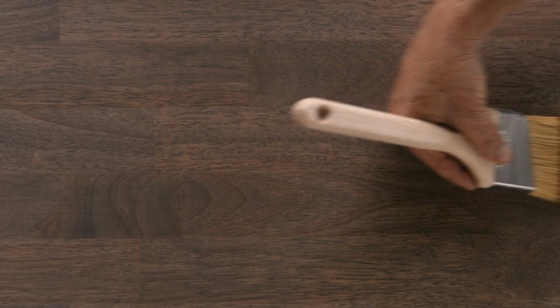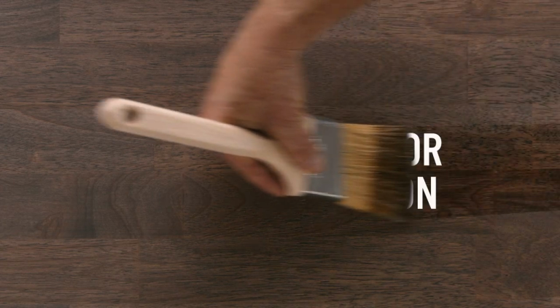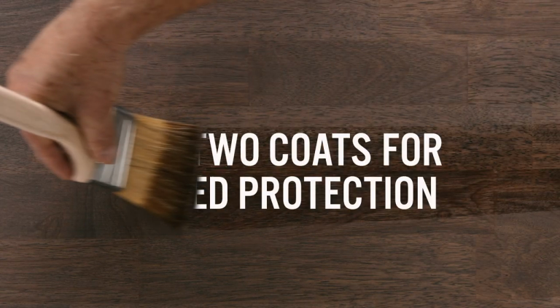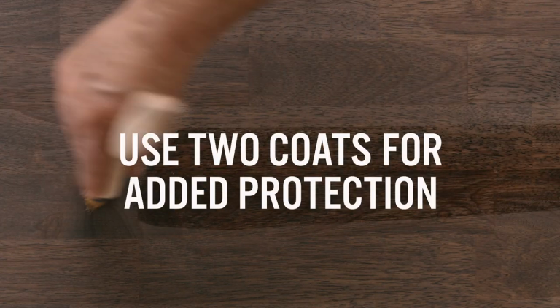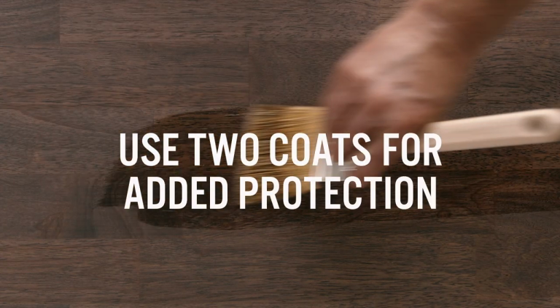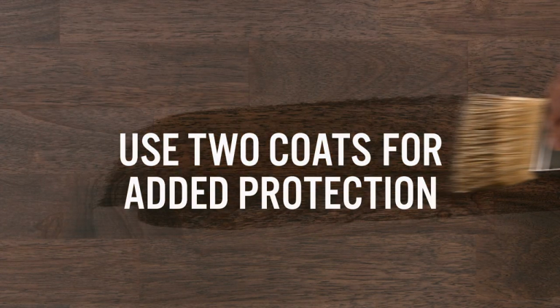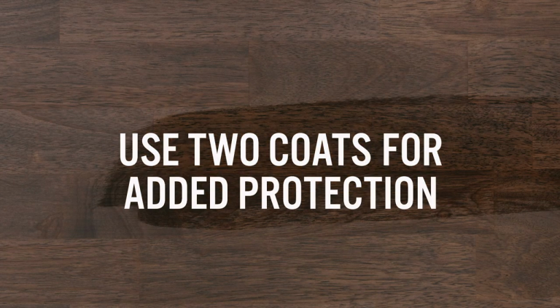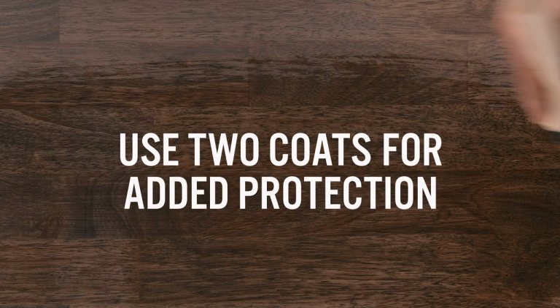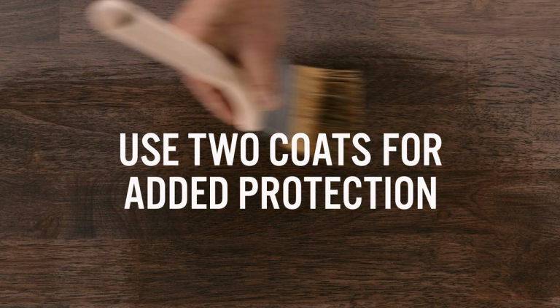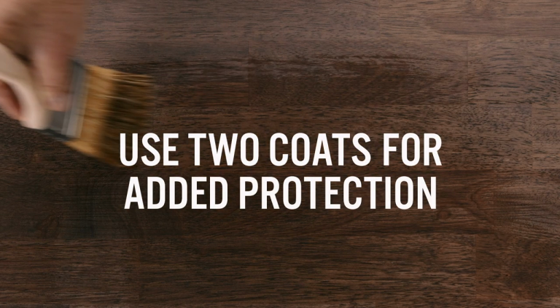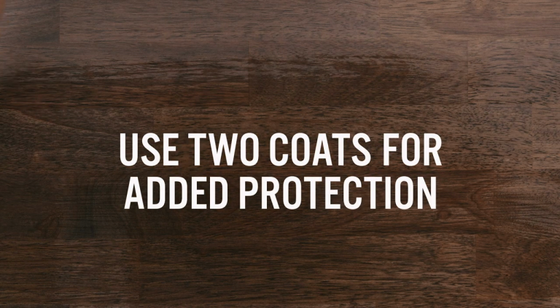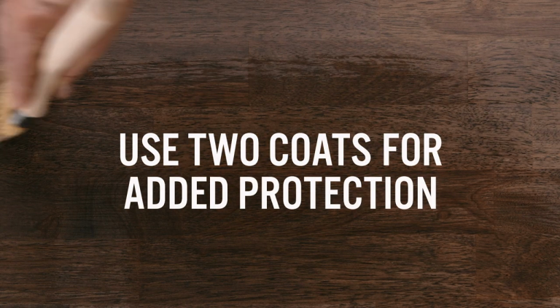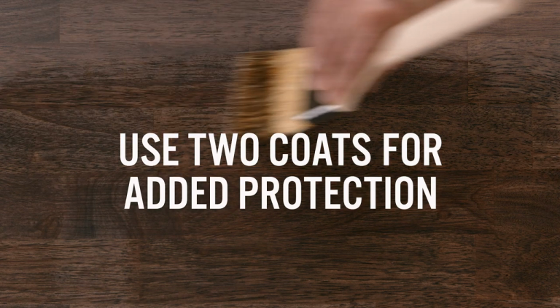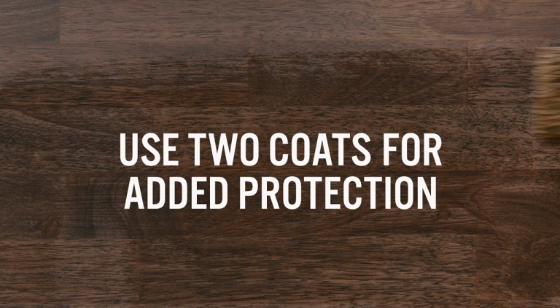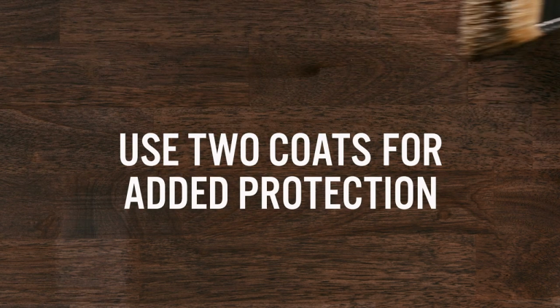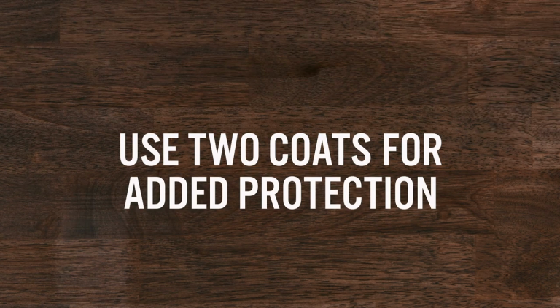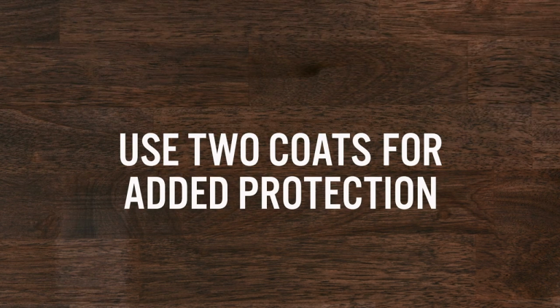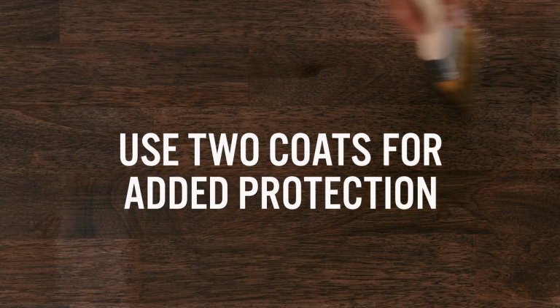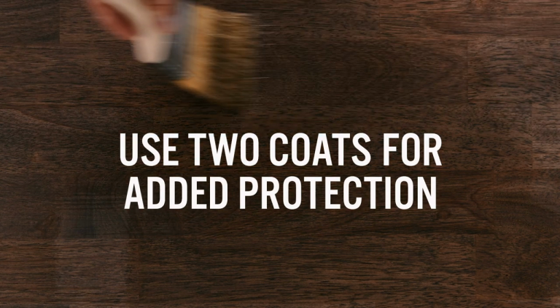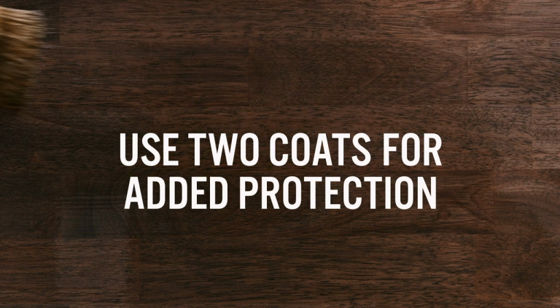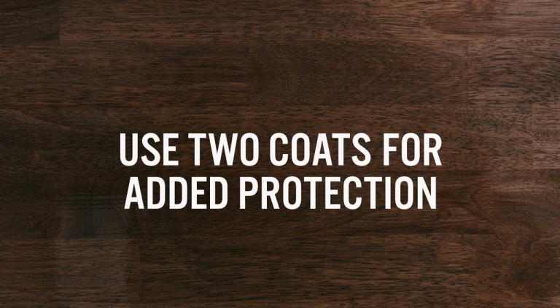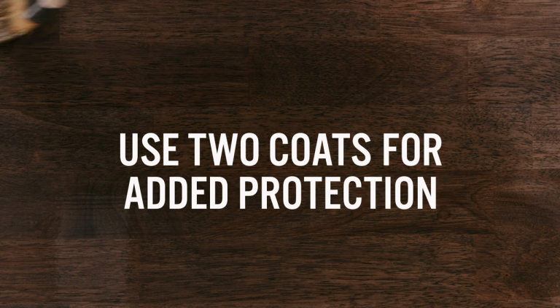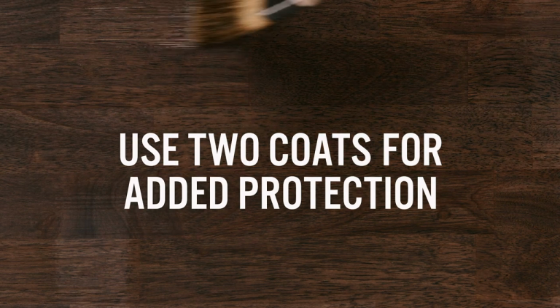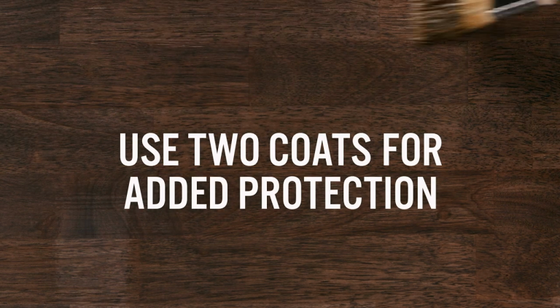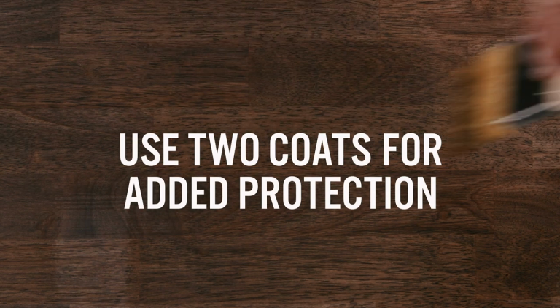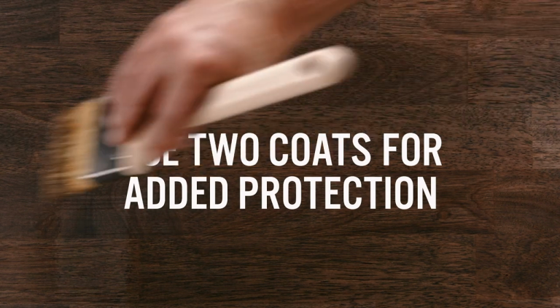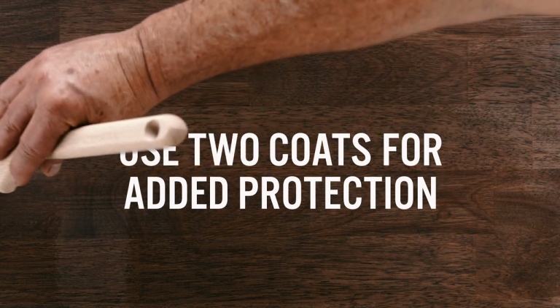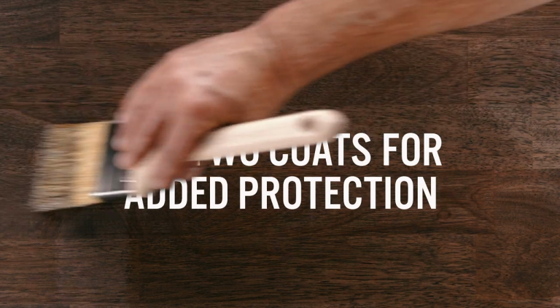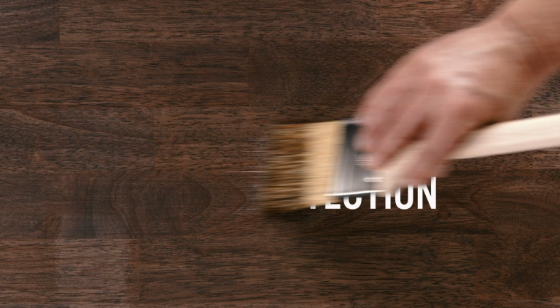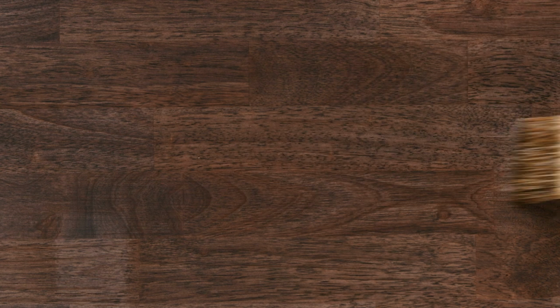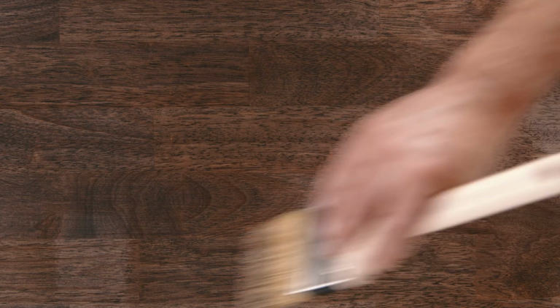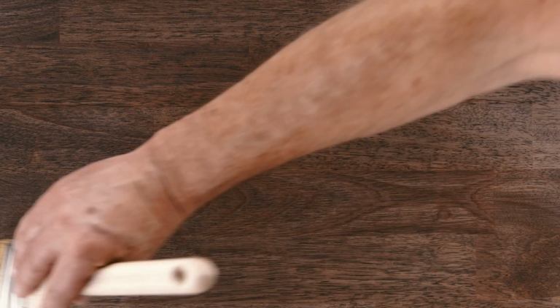Apply two thin coats of Bayer Oil-Based Polyurethane to protect your table for years to come. Lightly sand between coats. Each poly coat dries to the touch in about 2 hours.